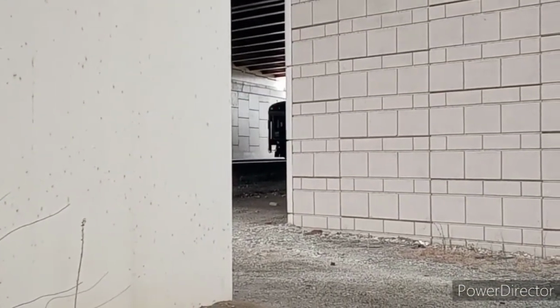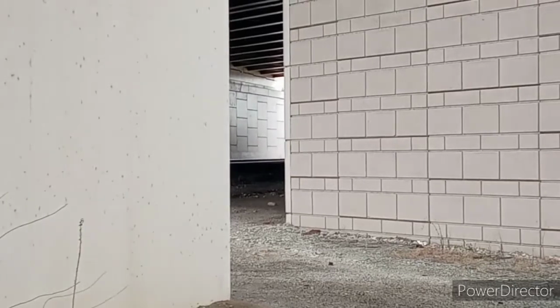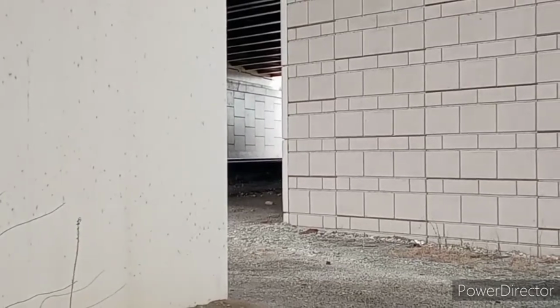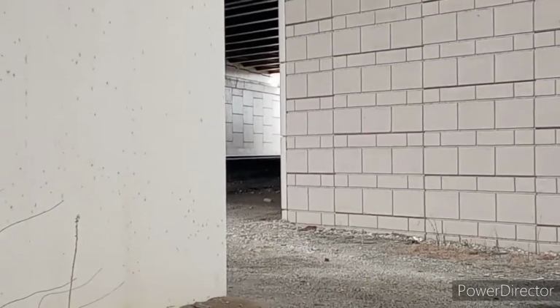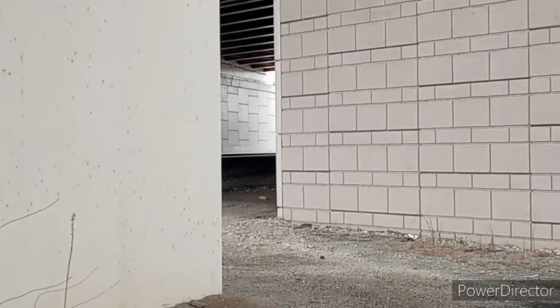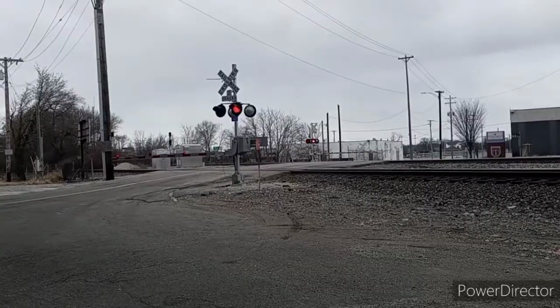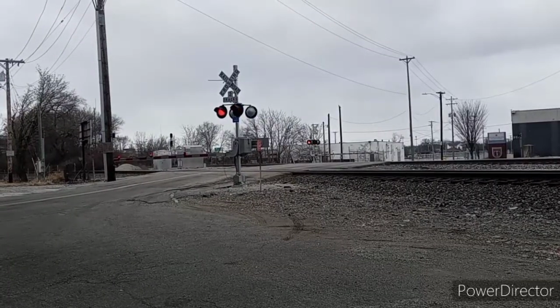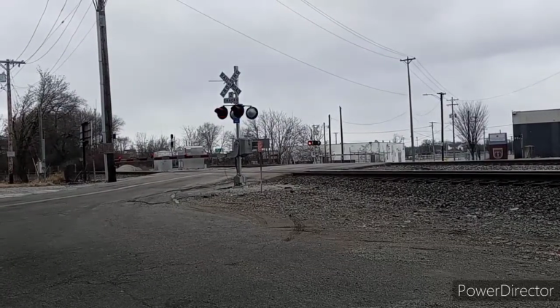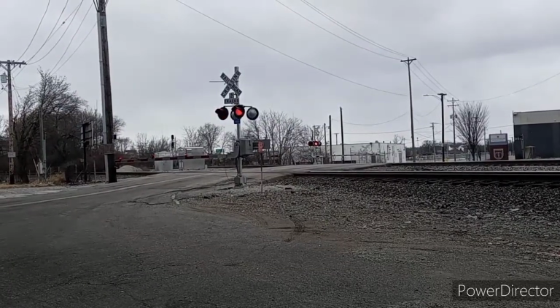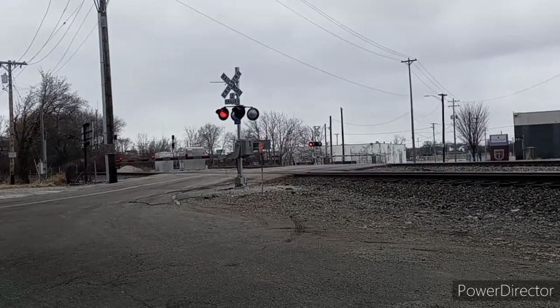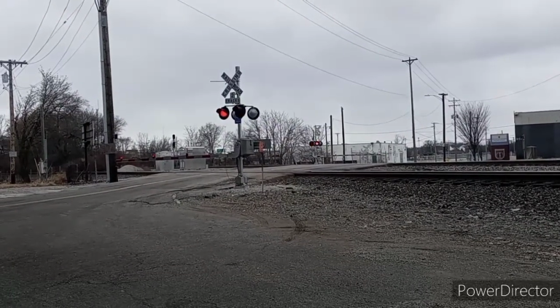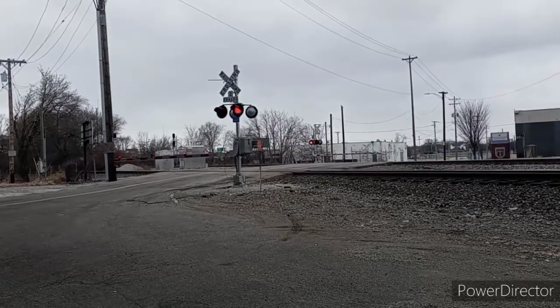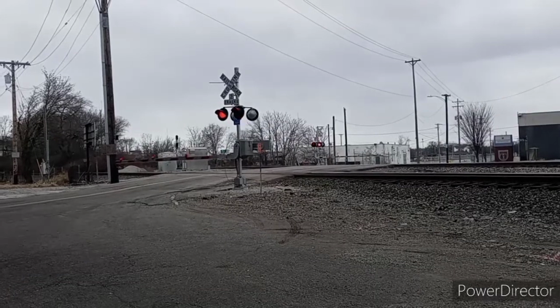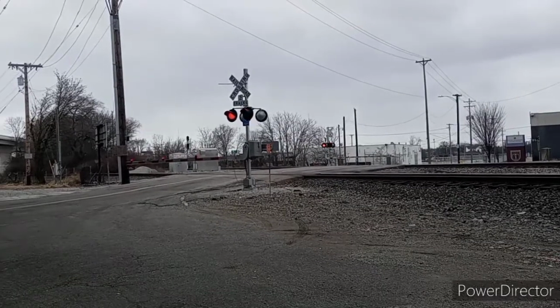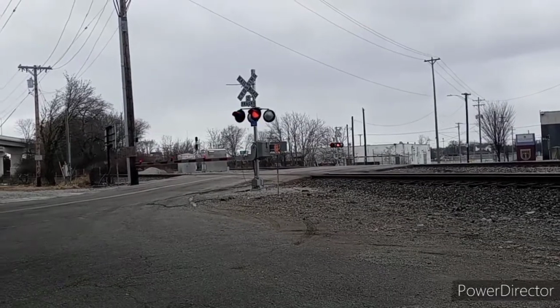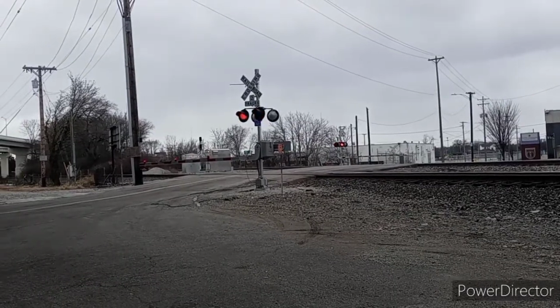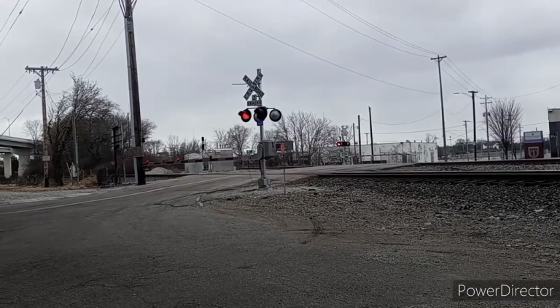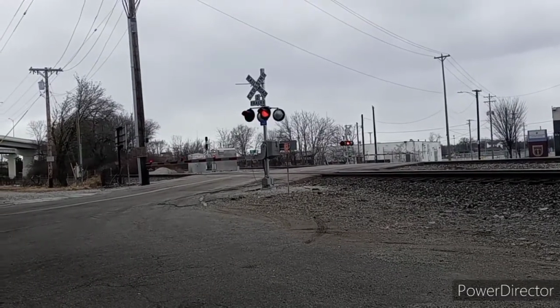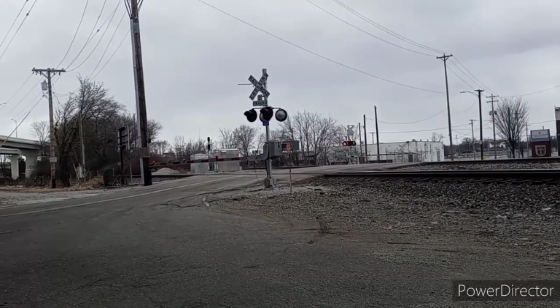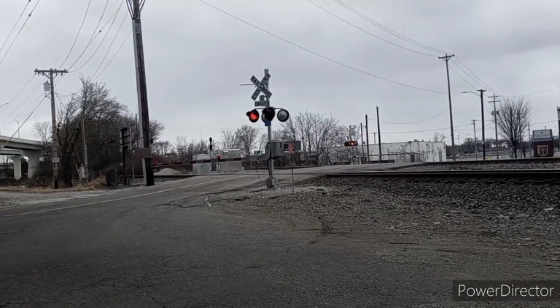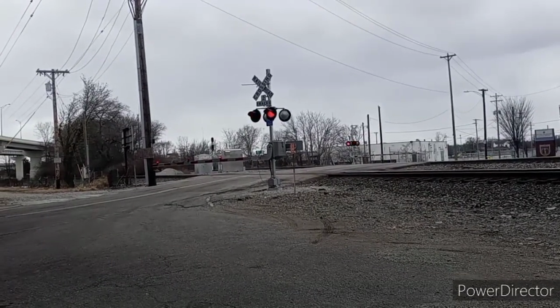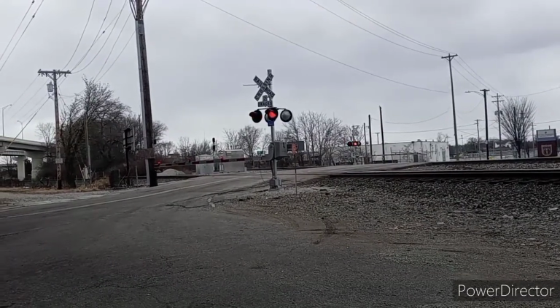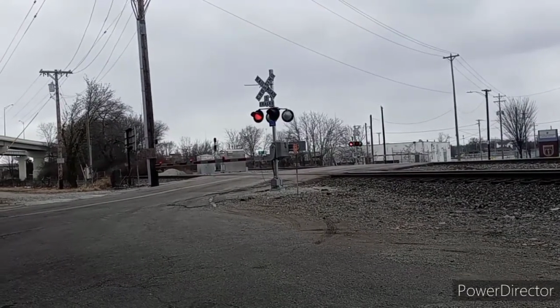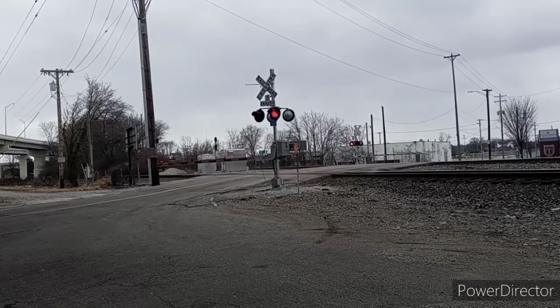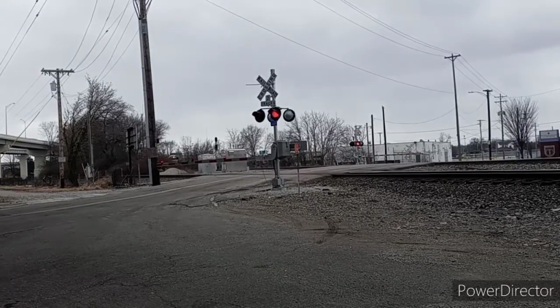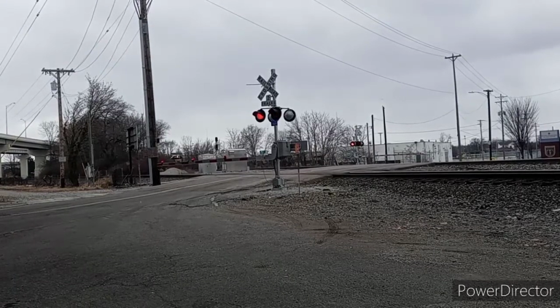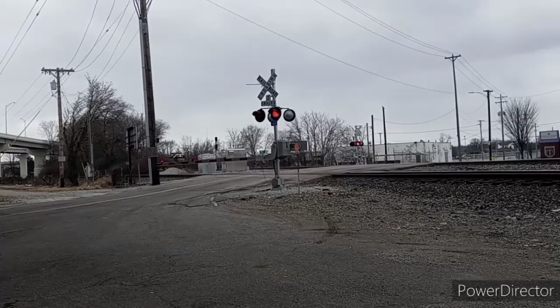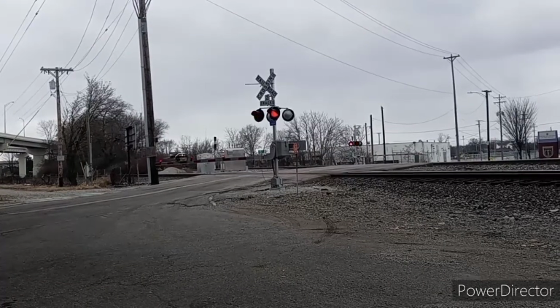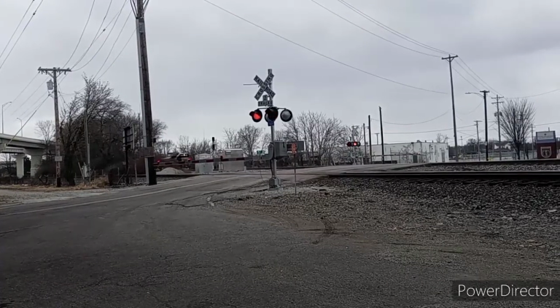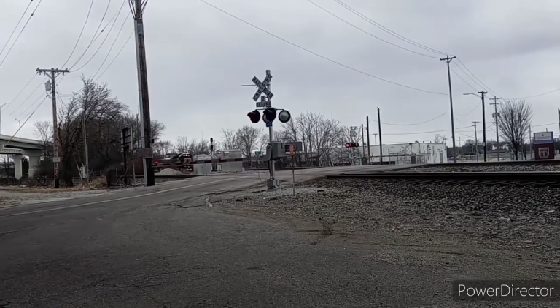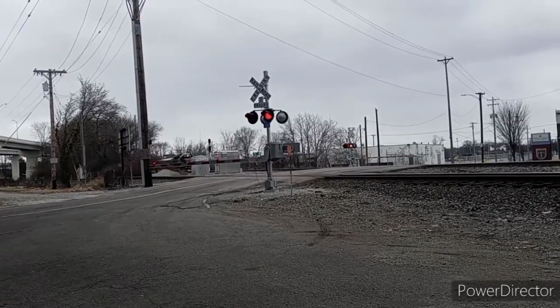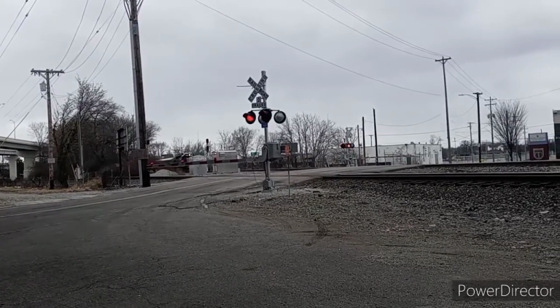I haven't seen this train since the end of 2017 when I started my YouTube channel. So awesome we're going to see it again. This one is led by an old GP40-2, originally built in 1972 for the B&O, and one that wore Chessie System colors.